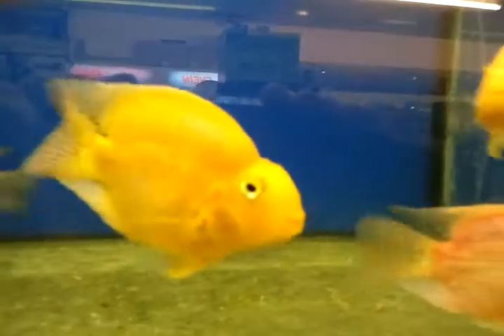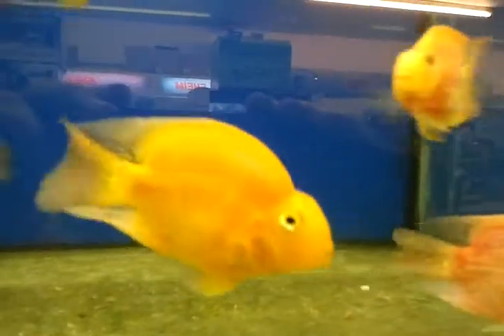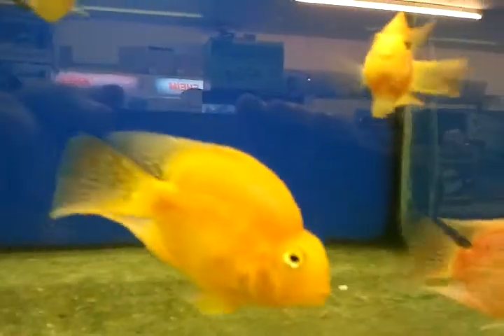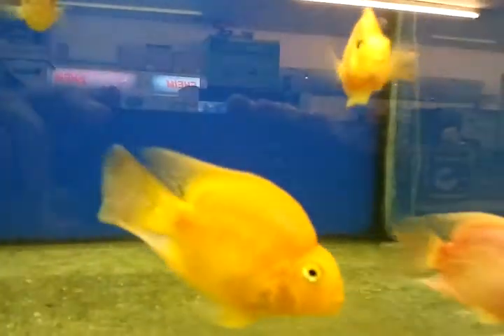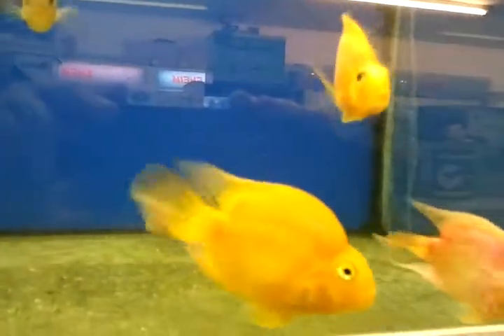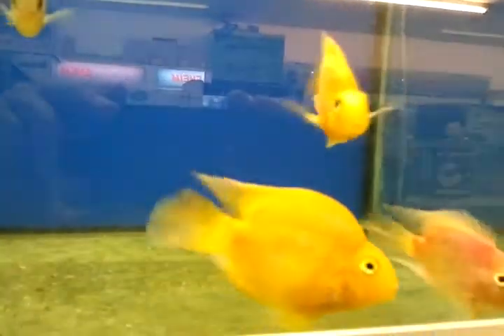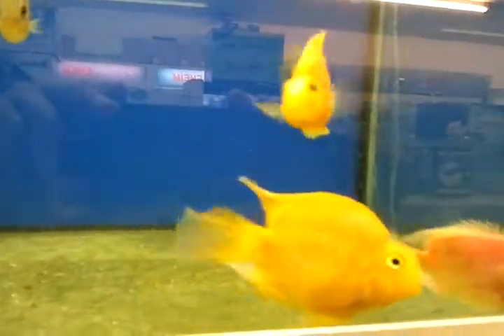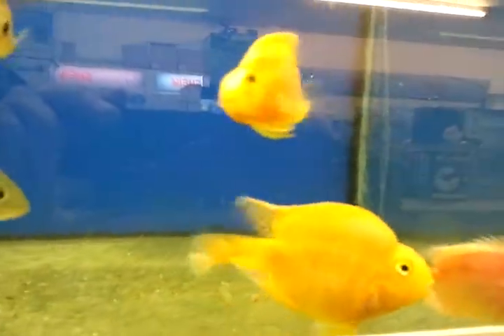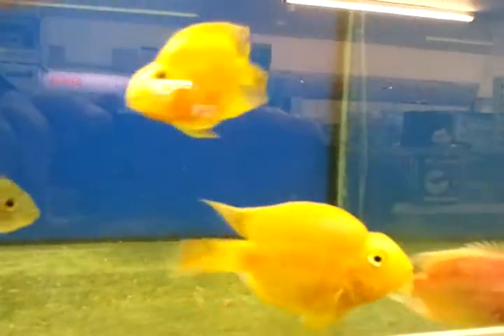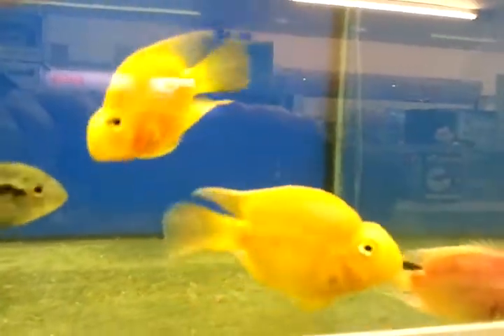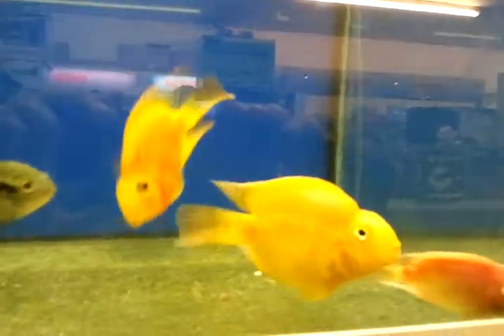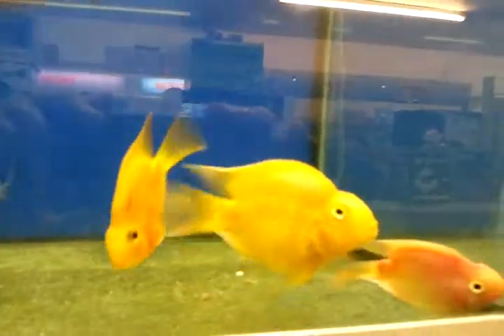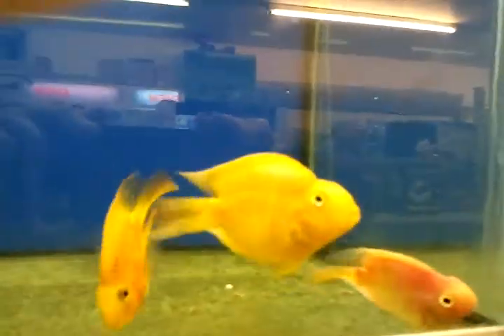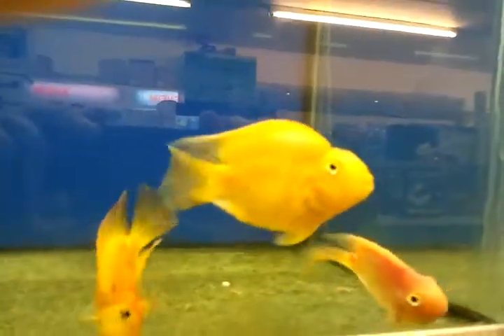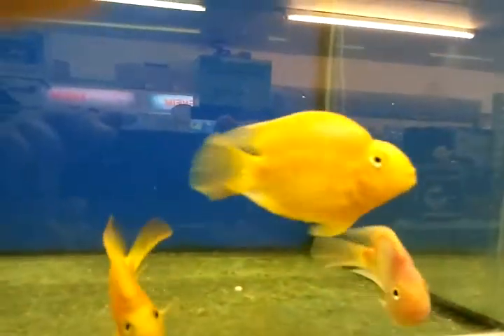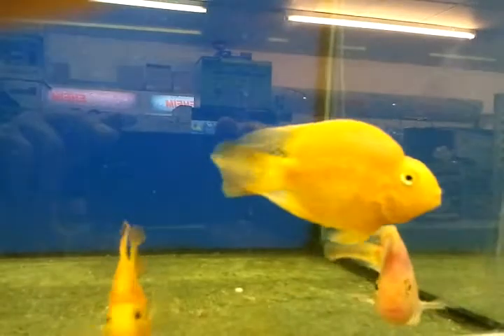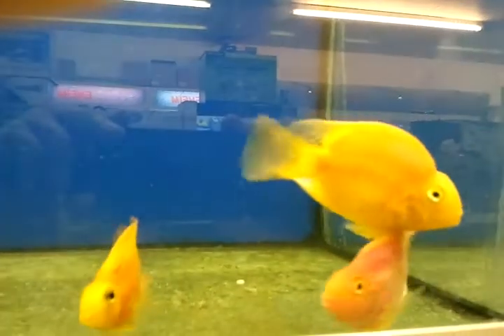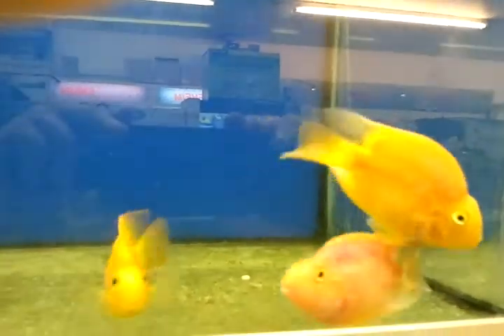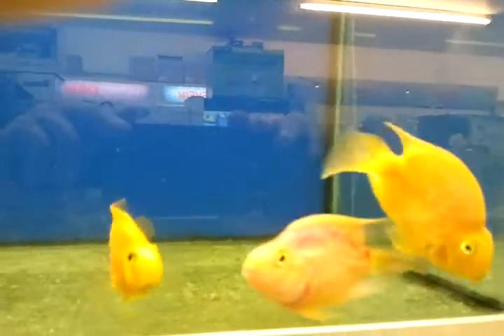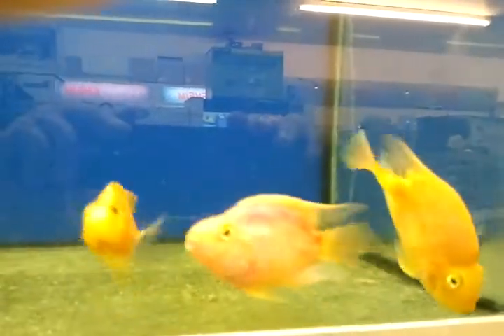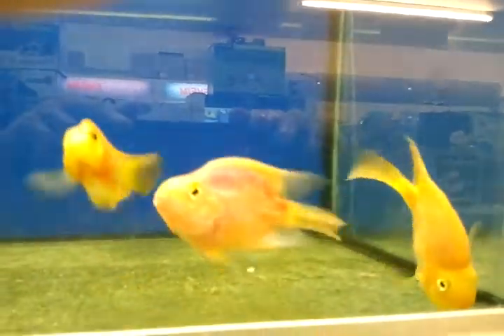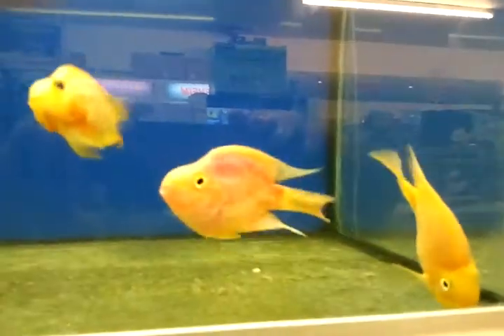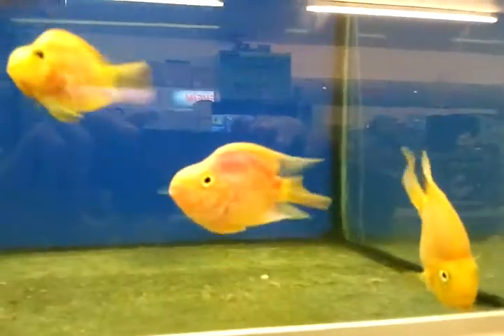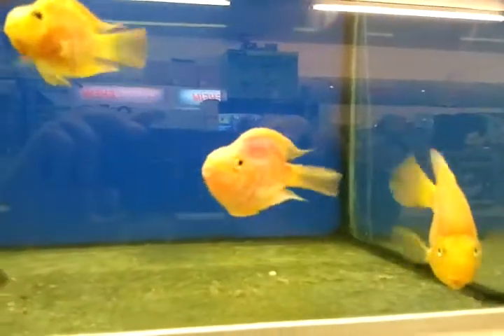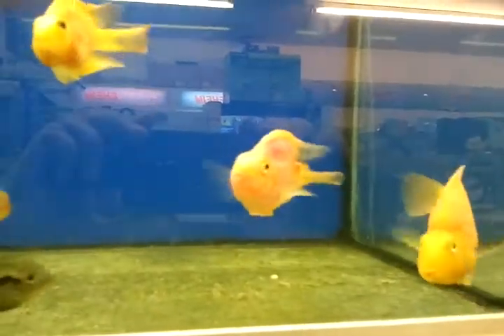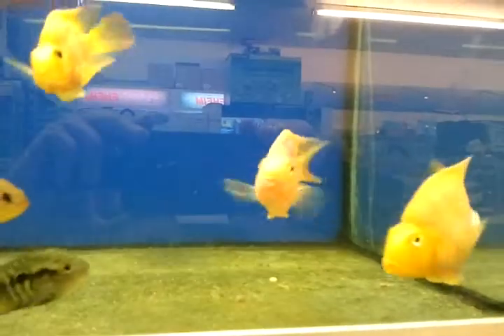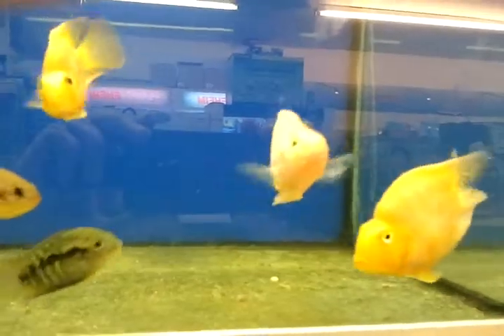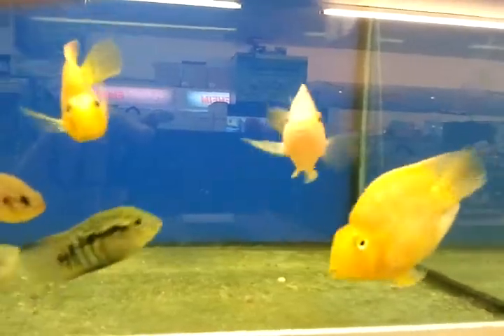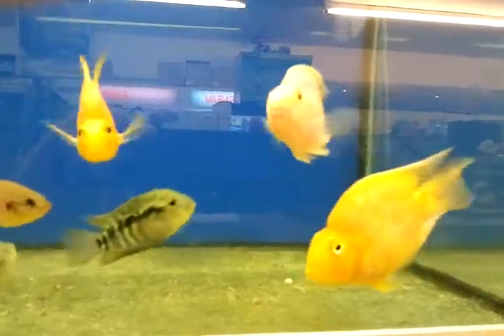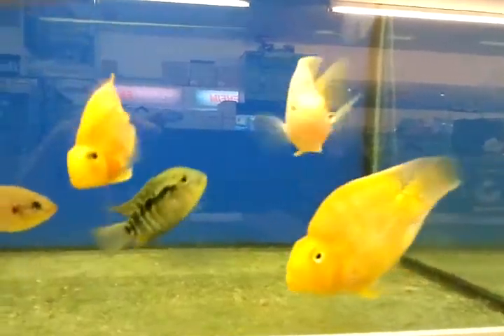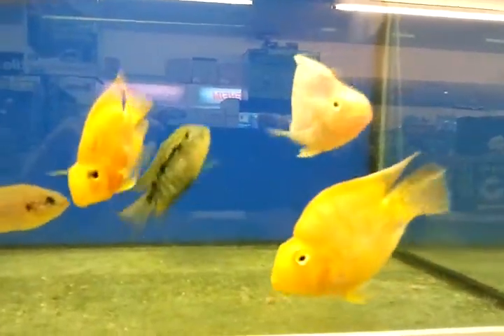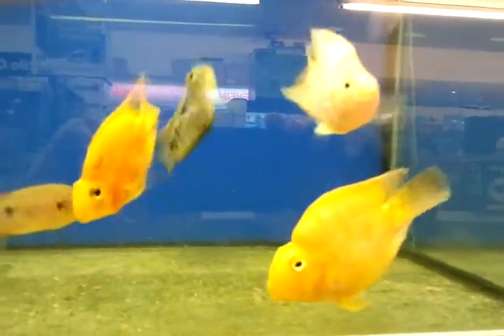Welcome to truckfishbypost.co.uk. Today we're going to be looking at these guys, paracyclids.